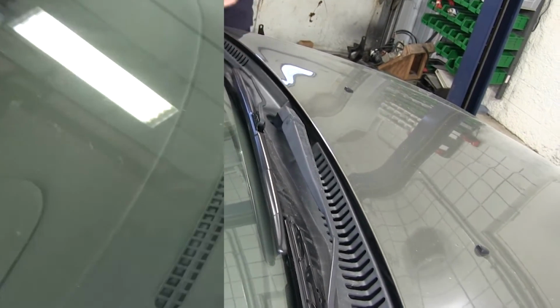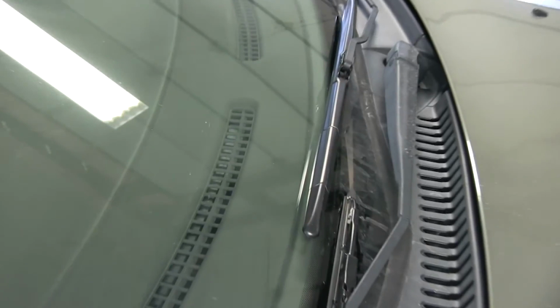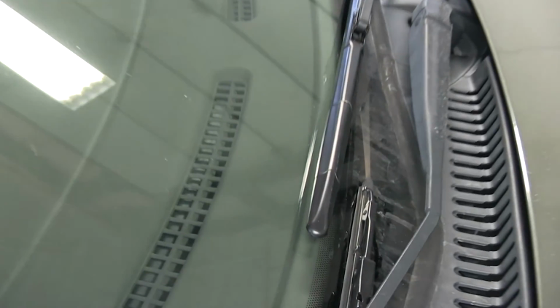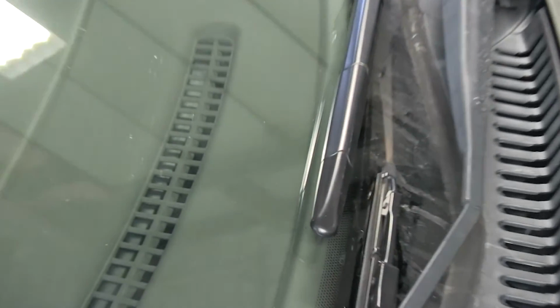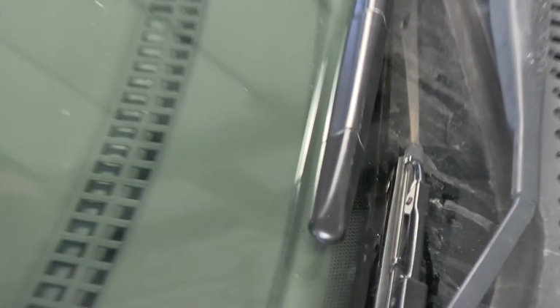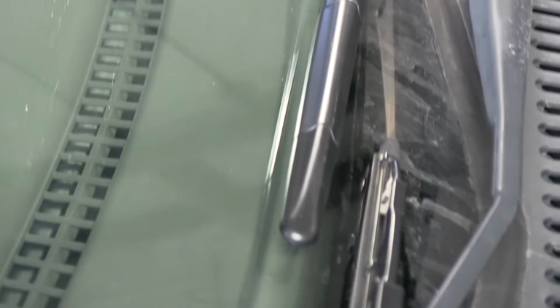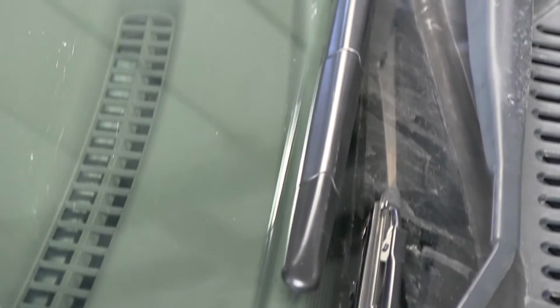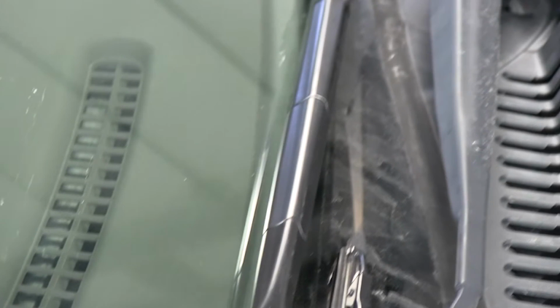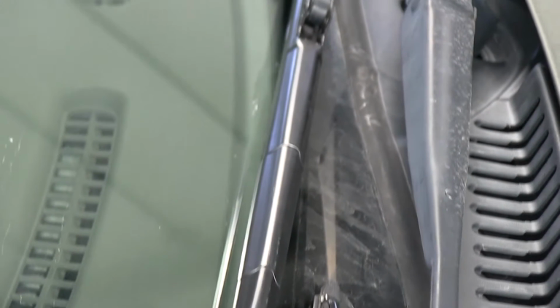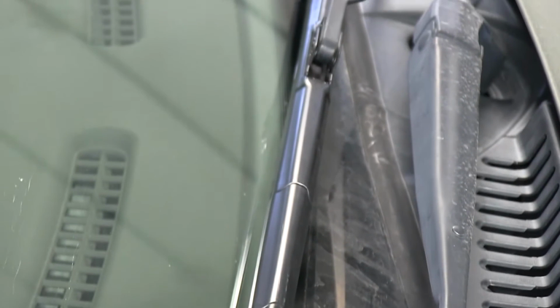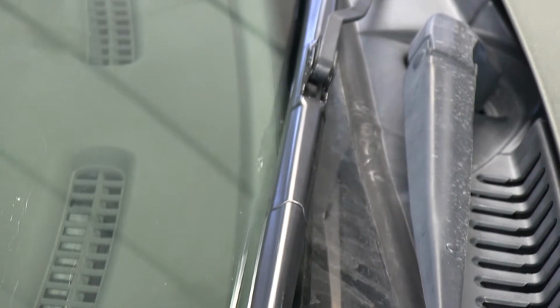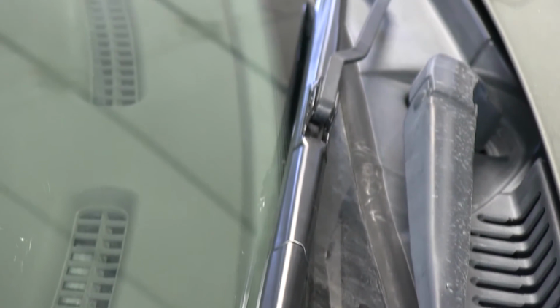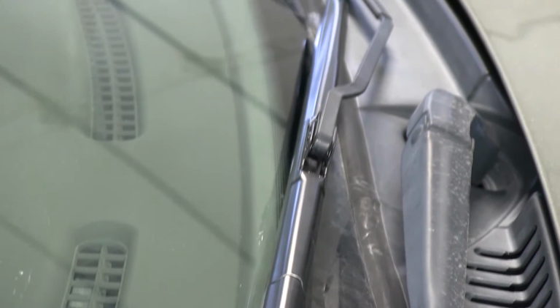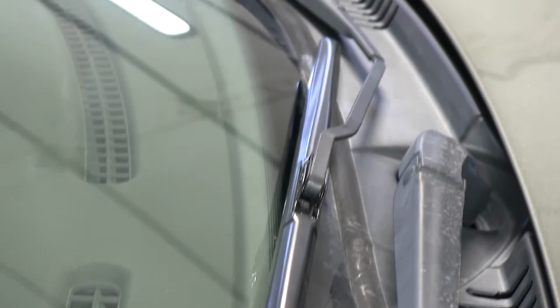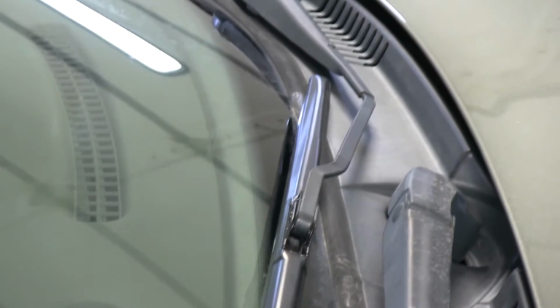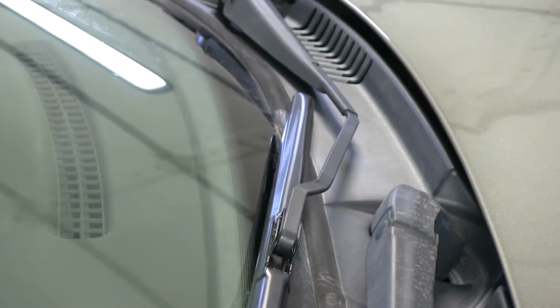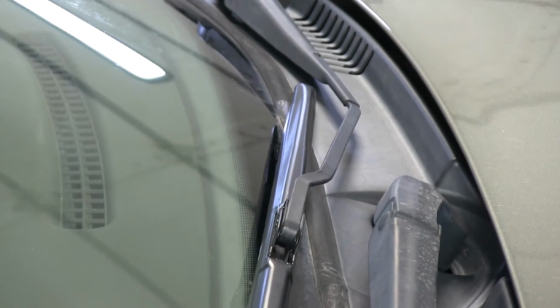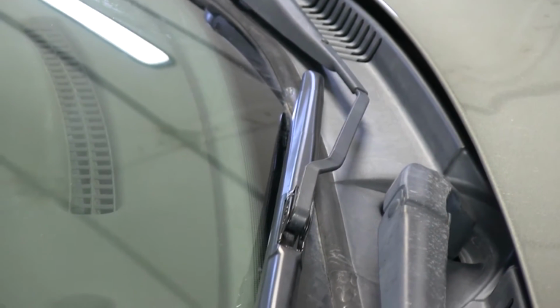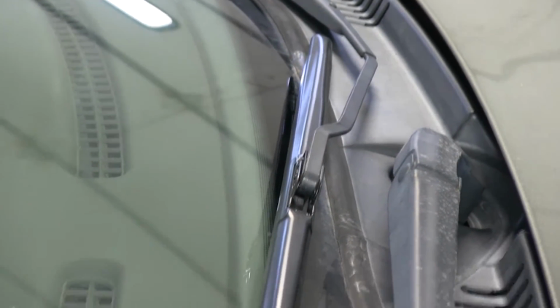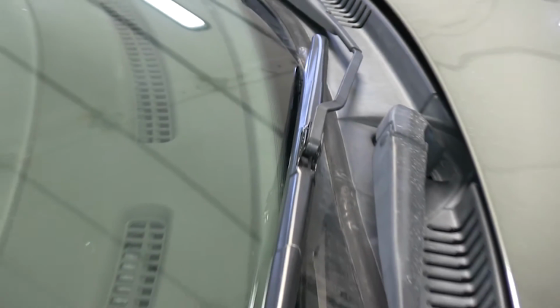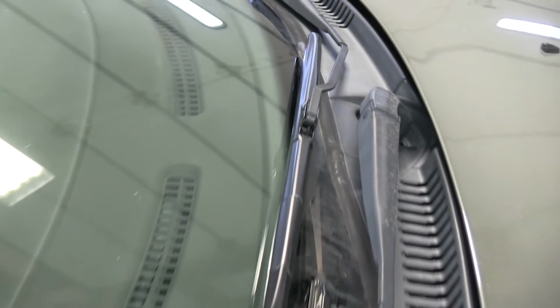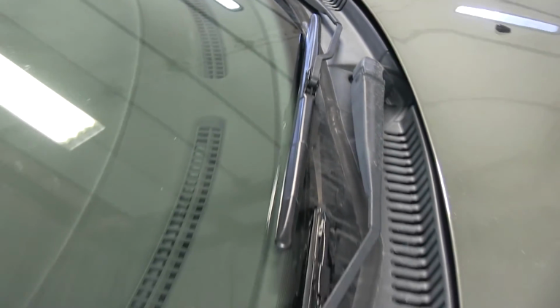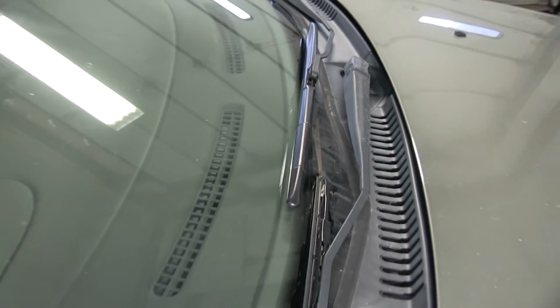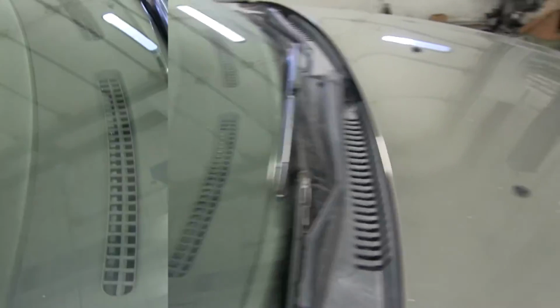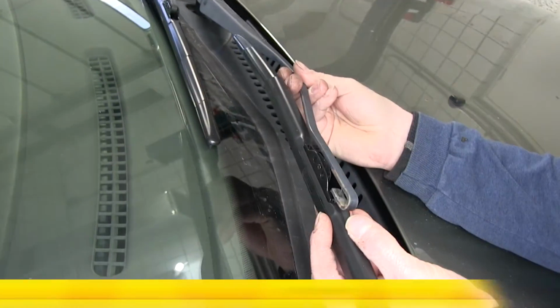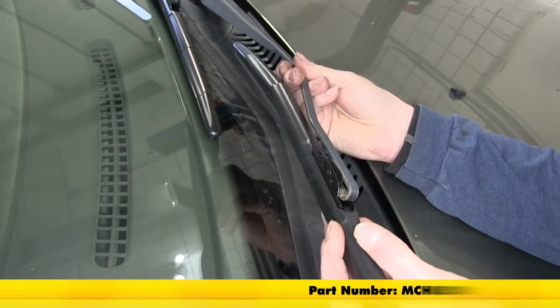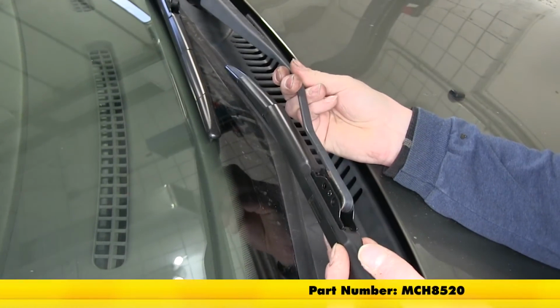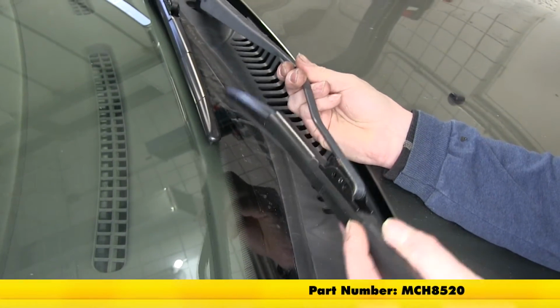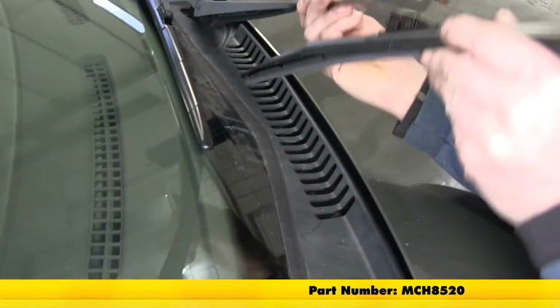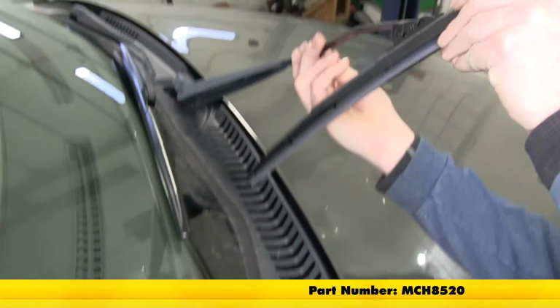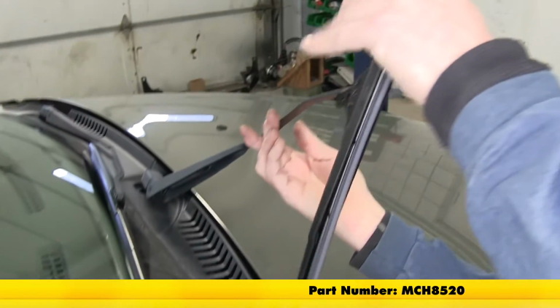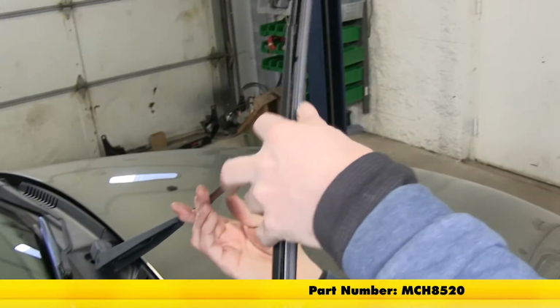The hard shell on this windshield wiper blade helps protect it from ice and snow. We're done with our driver's side. We'll go ahead and repeat the same process on our passenger side. However, it uses a different part number due to a different length. The passenger side part number is MCH8520.